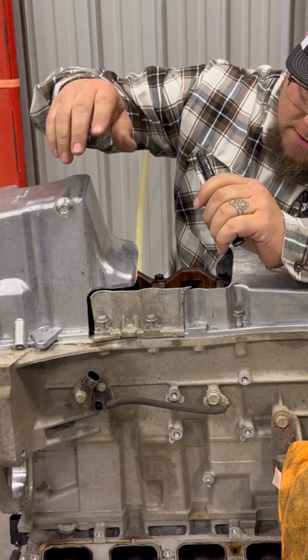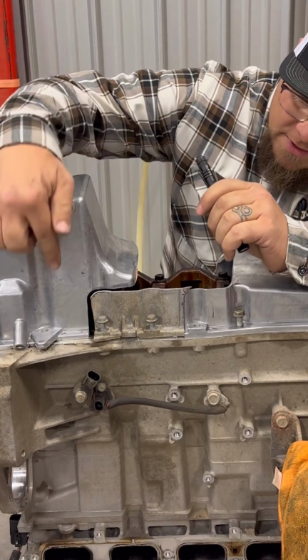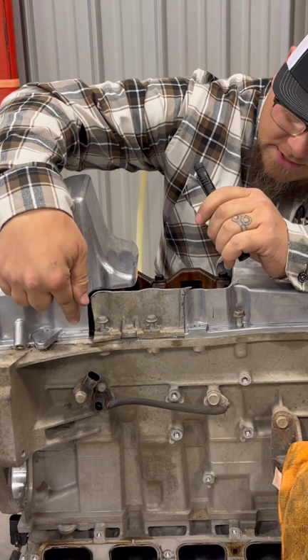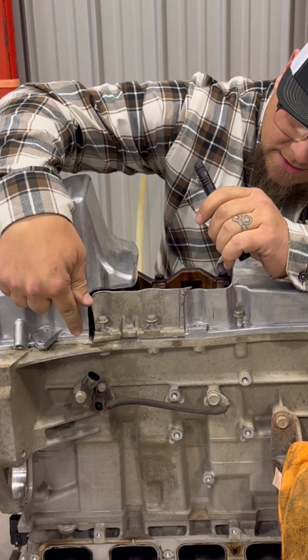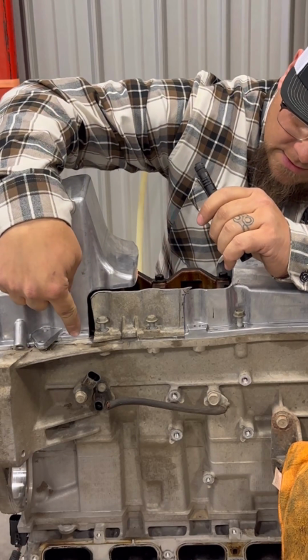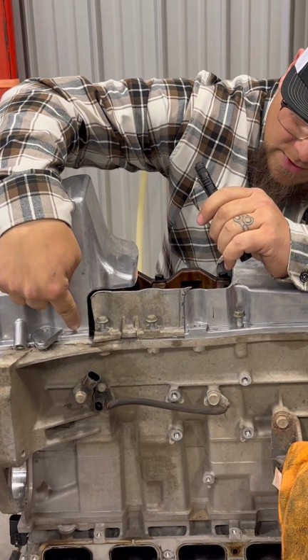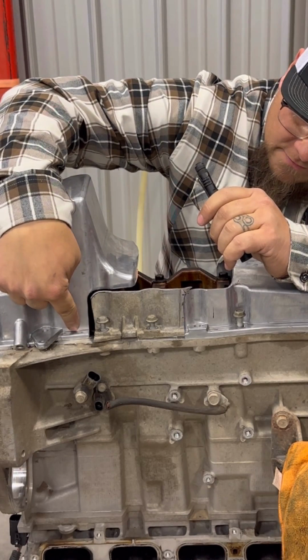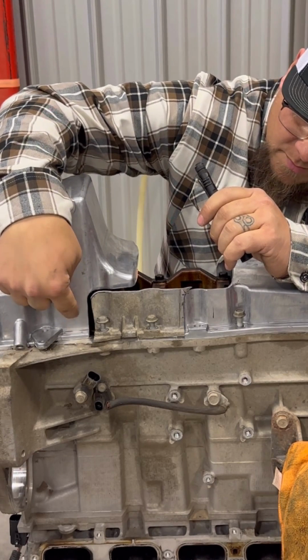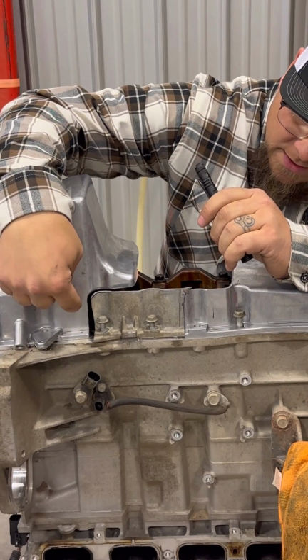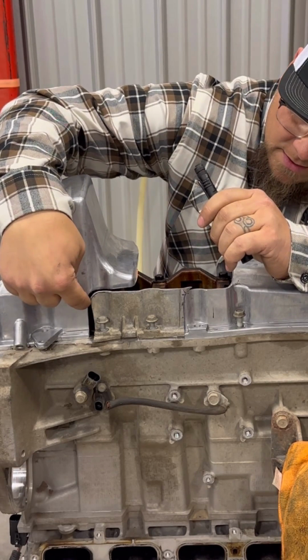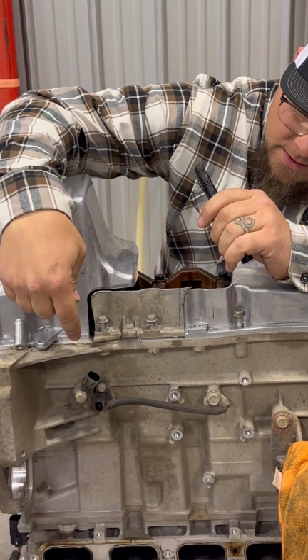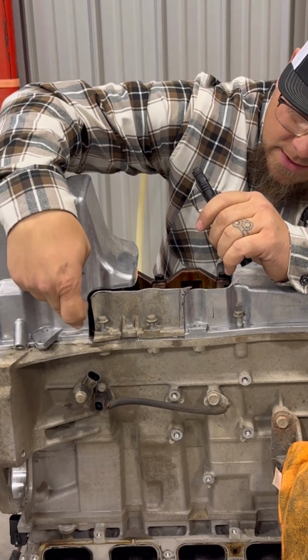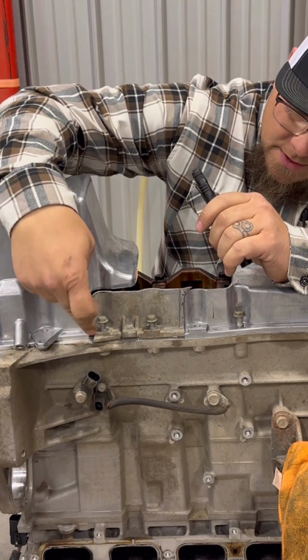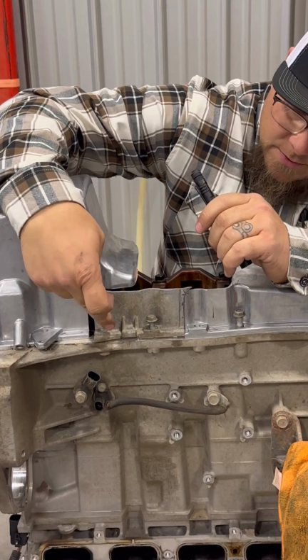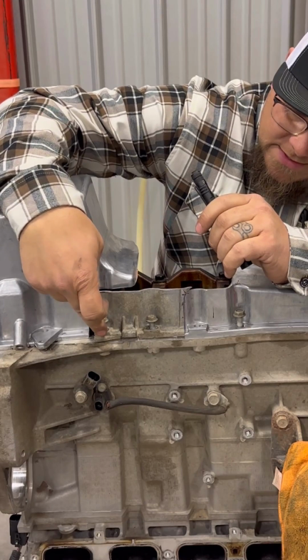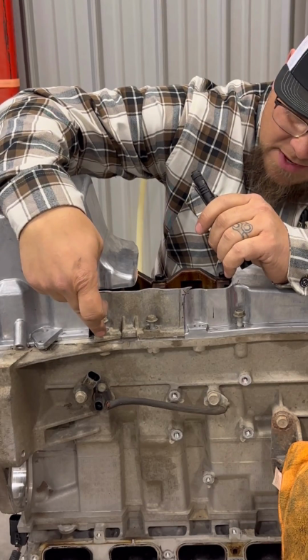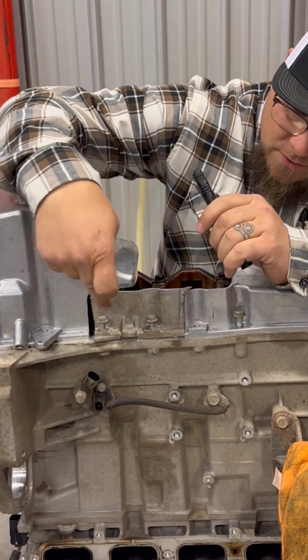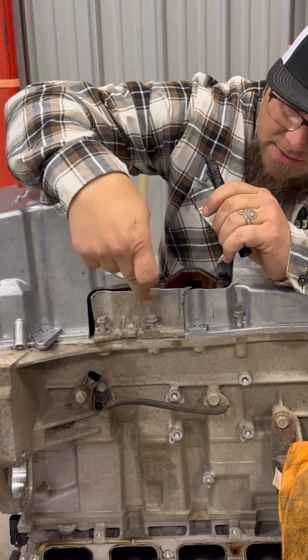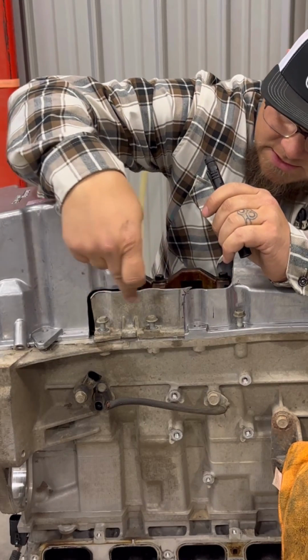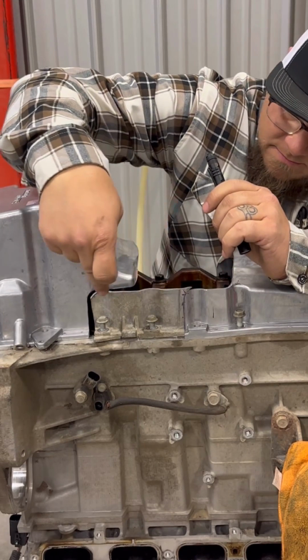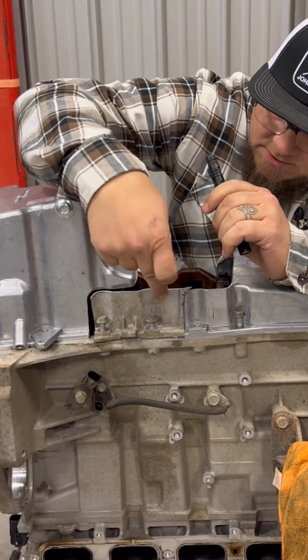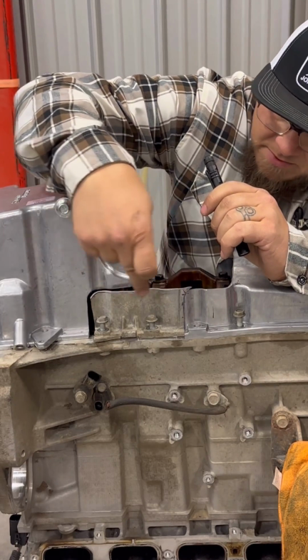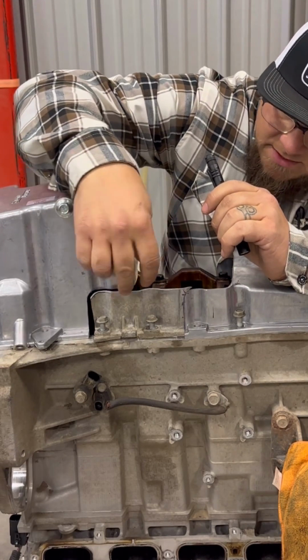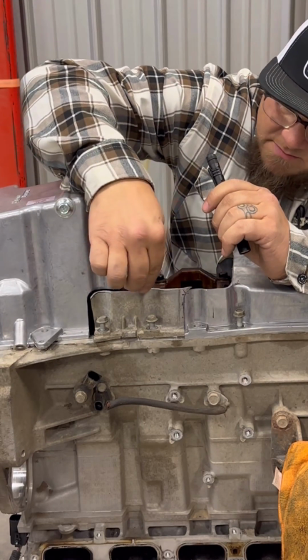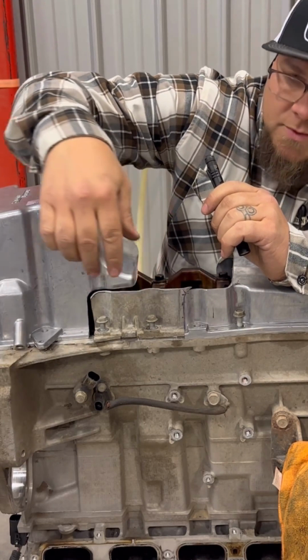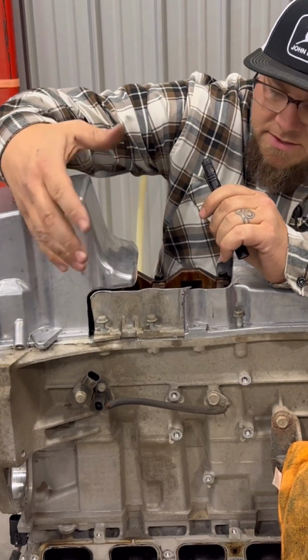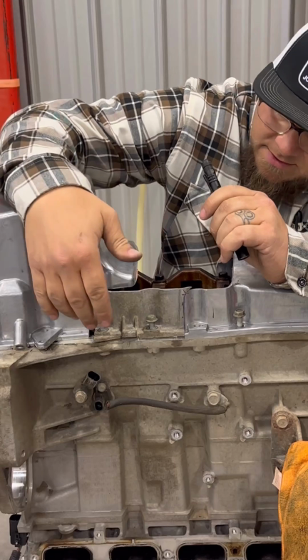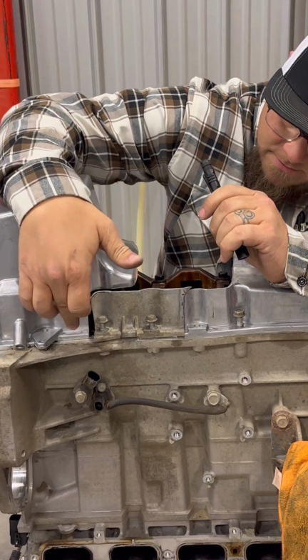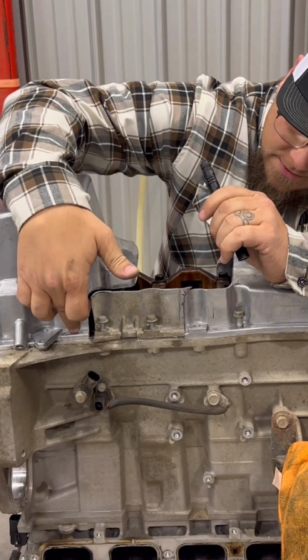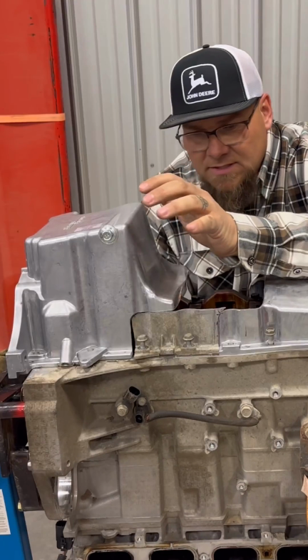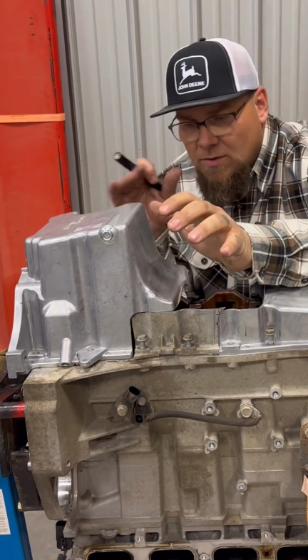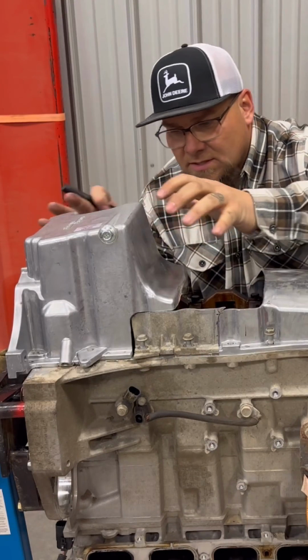What I'm going to do is cut a little more out of the oil pan here so that I can utilize this mounting hole on this small piece here, just to make it more sturdy when it comes time to weld.